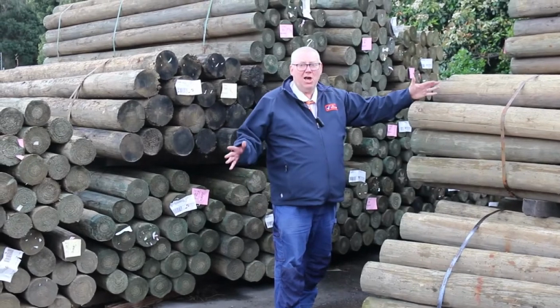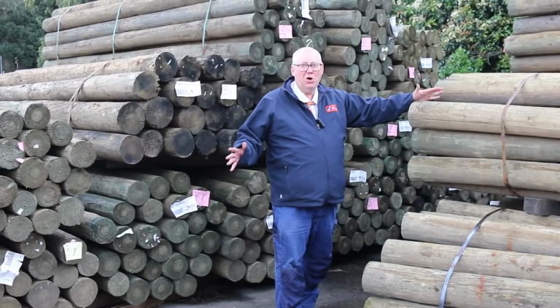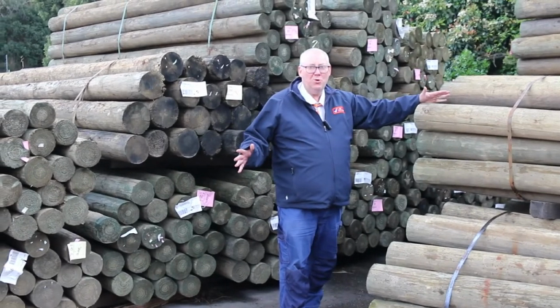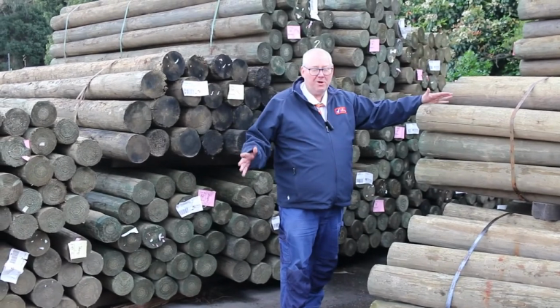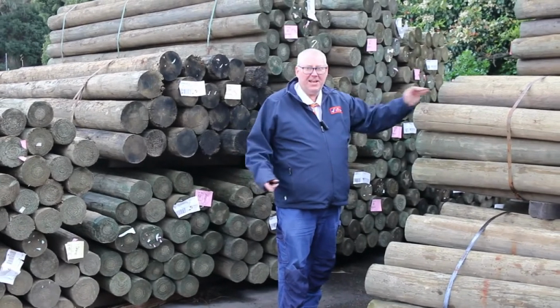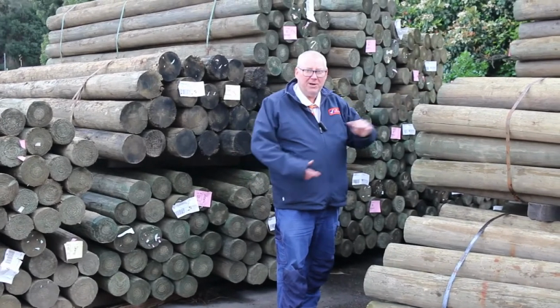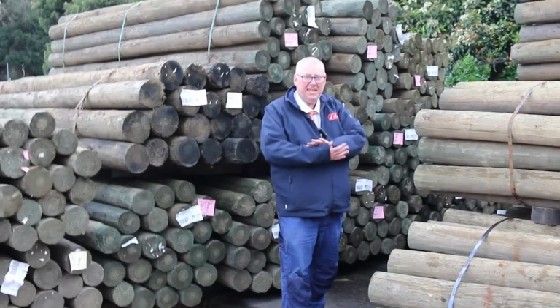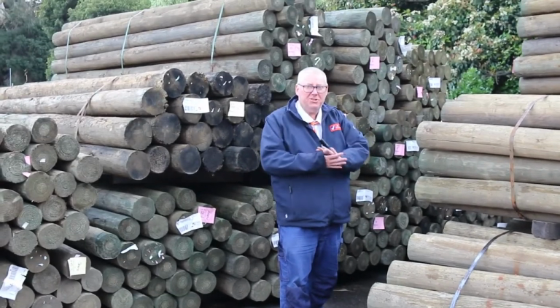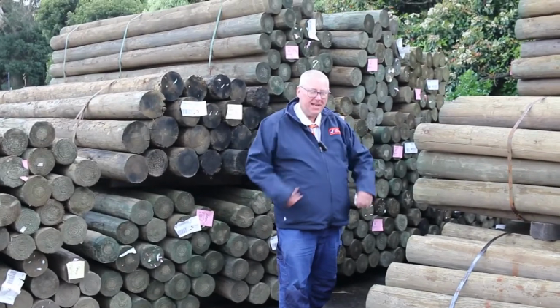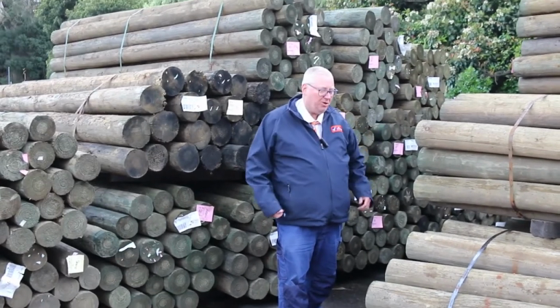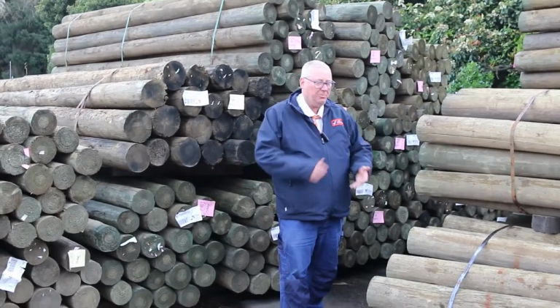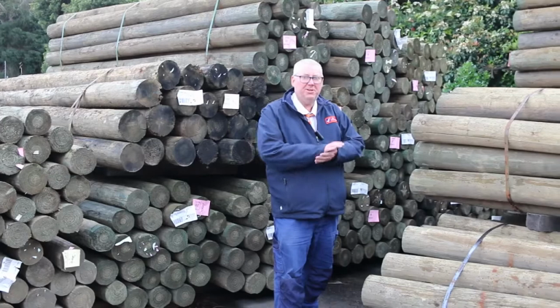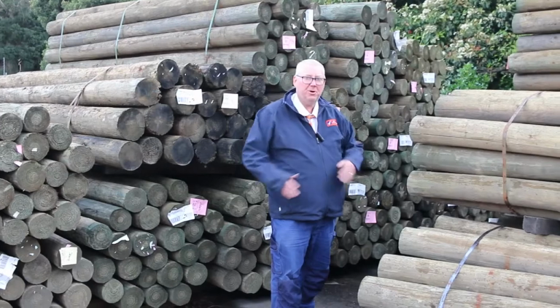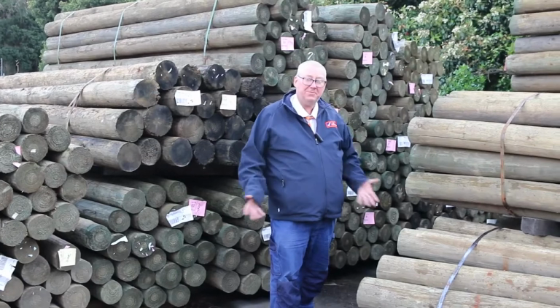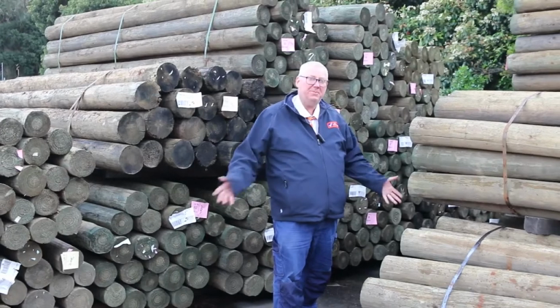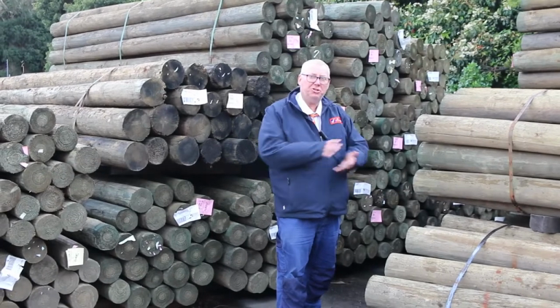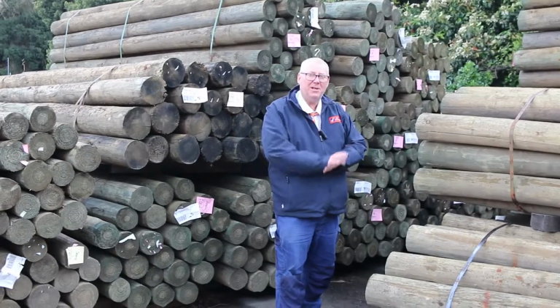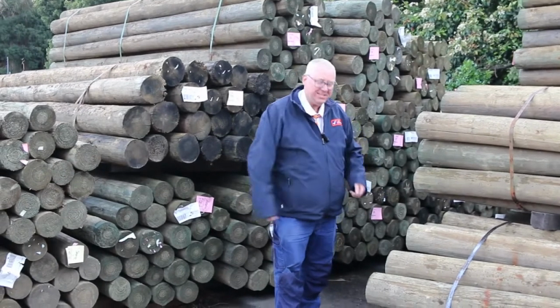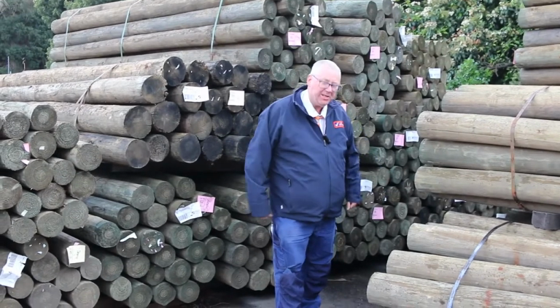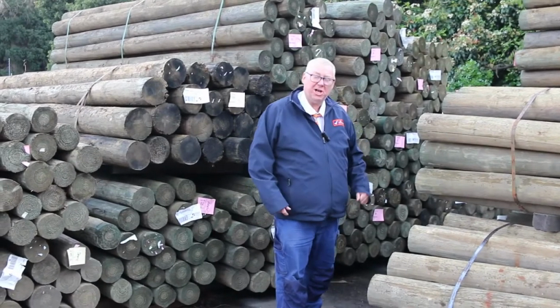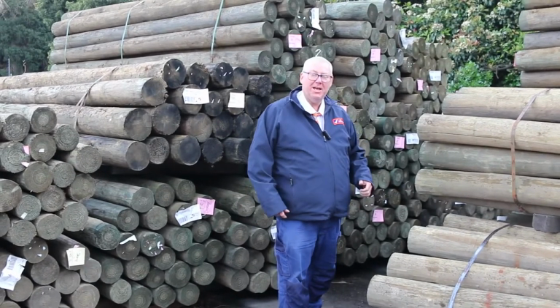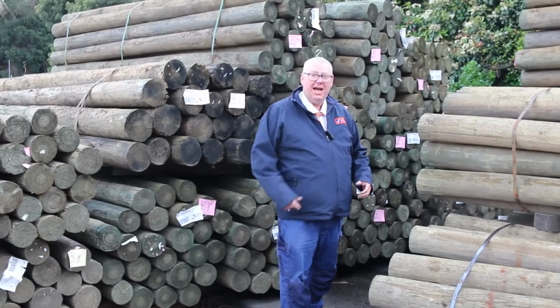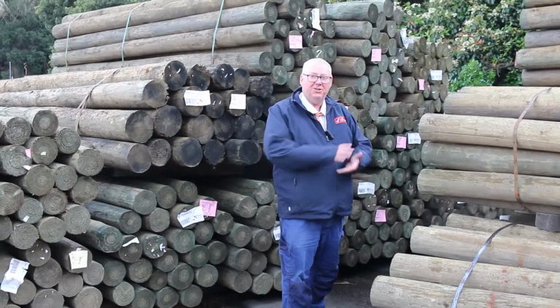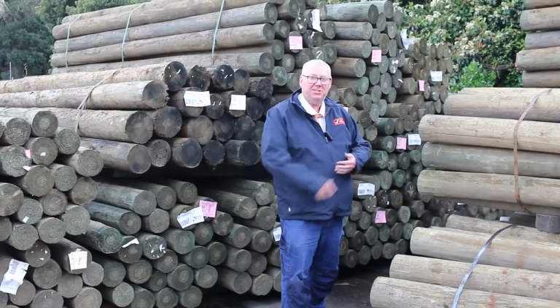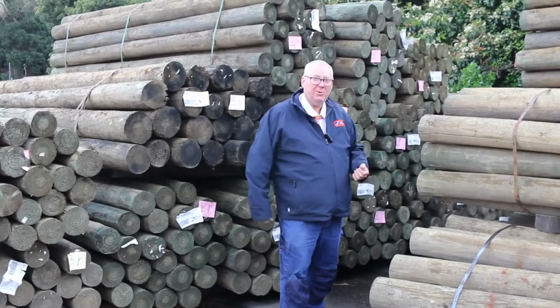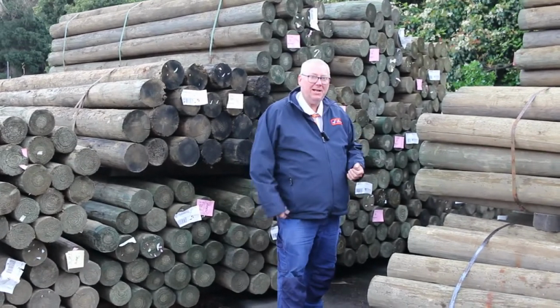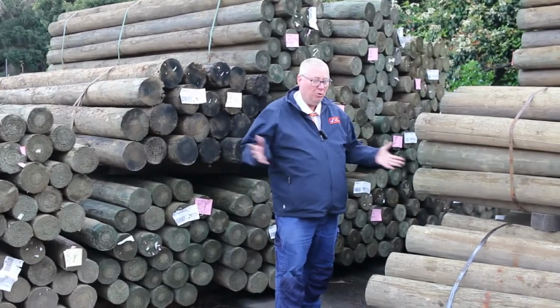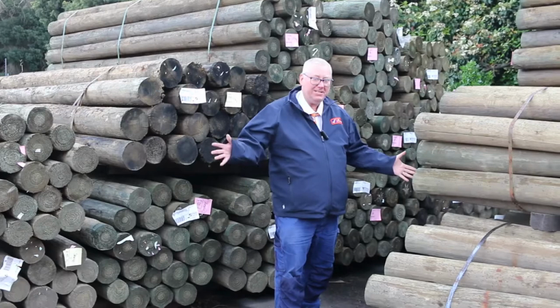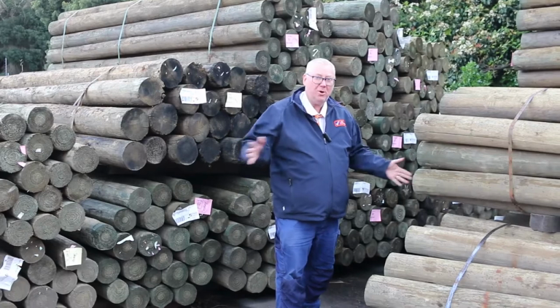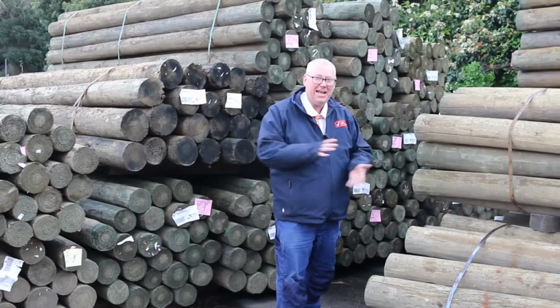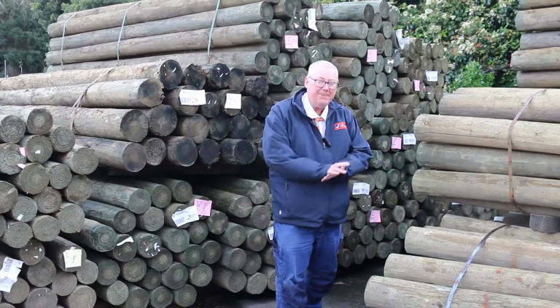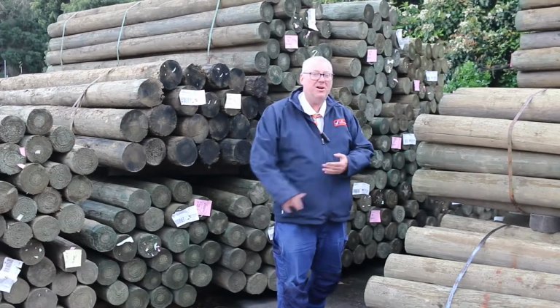Hello, Michael from Thales here once again for the Tuesday afternoon auction preview. Tomorrow's absentee bid auction on Wednesday the 20th of October 2021. All bids in by 10am.